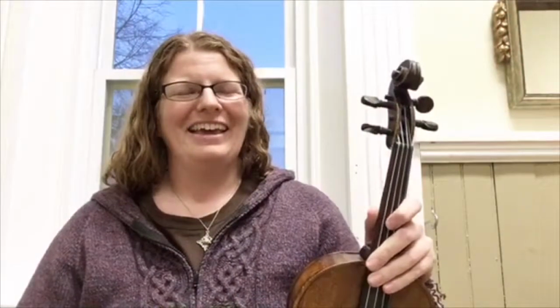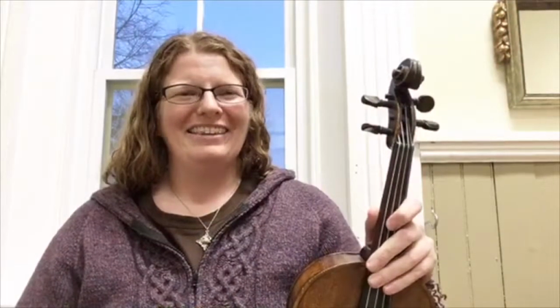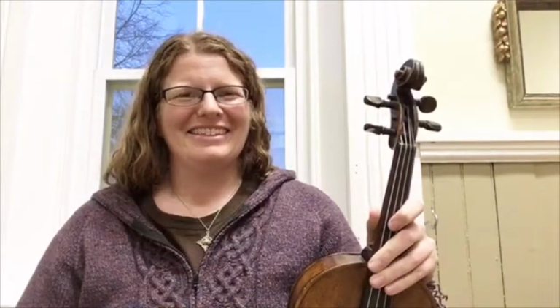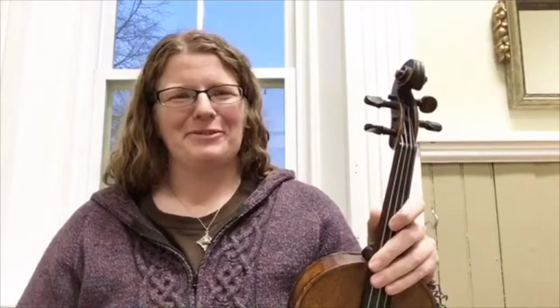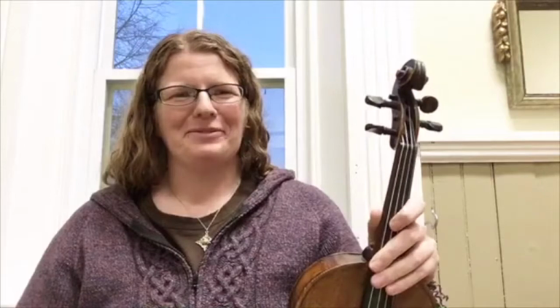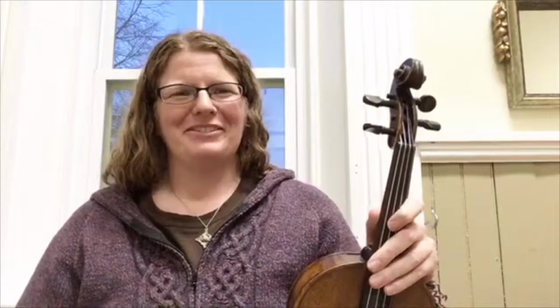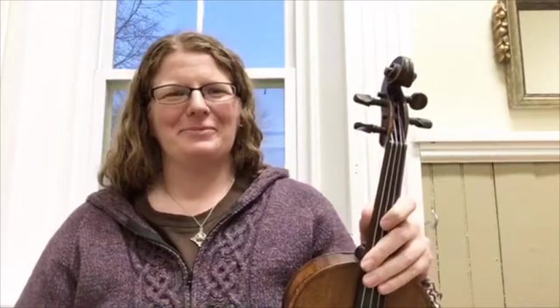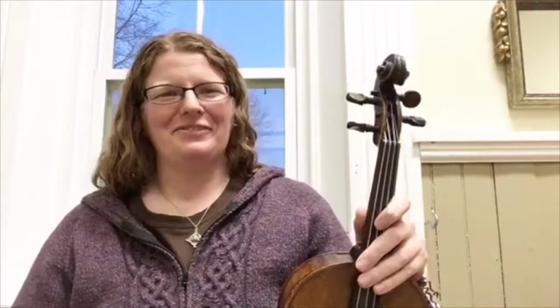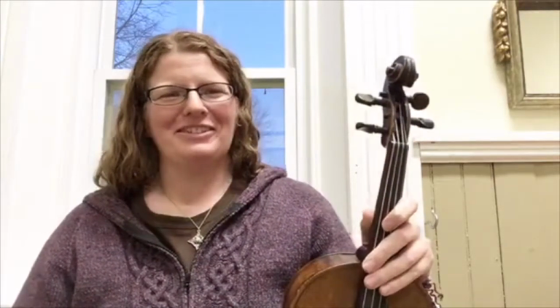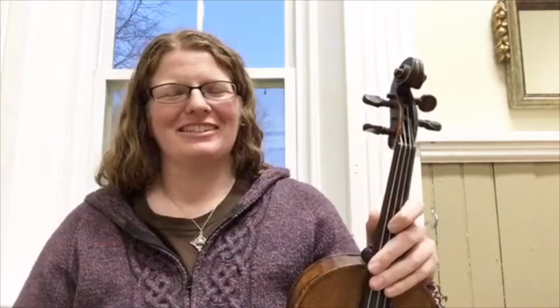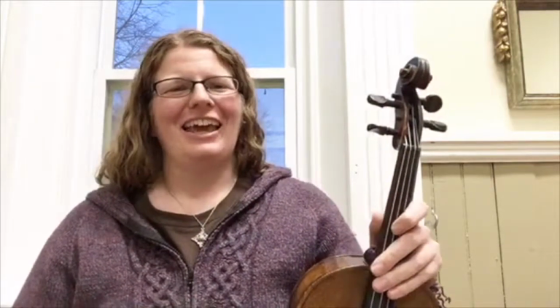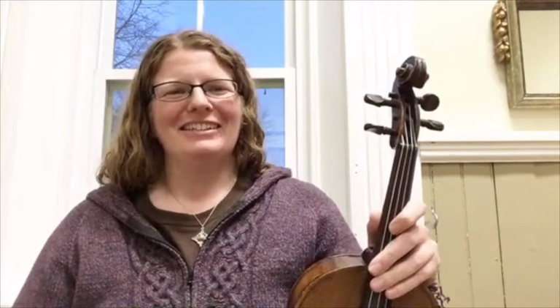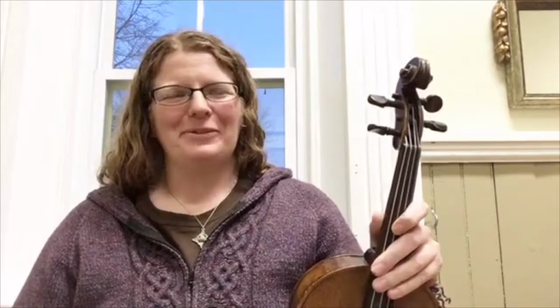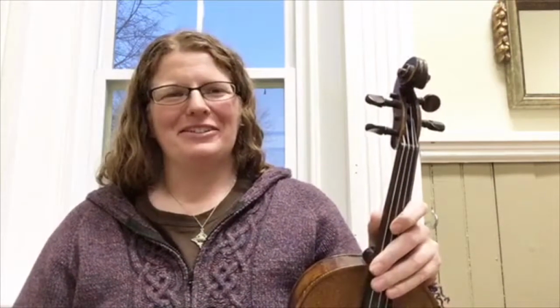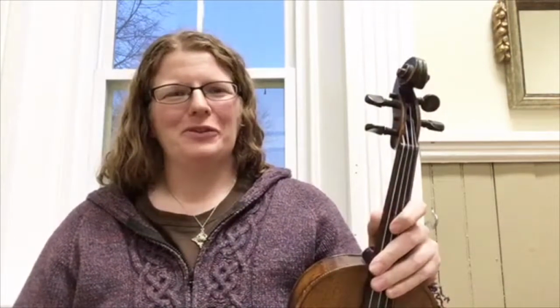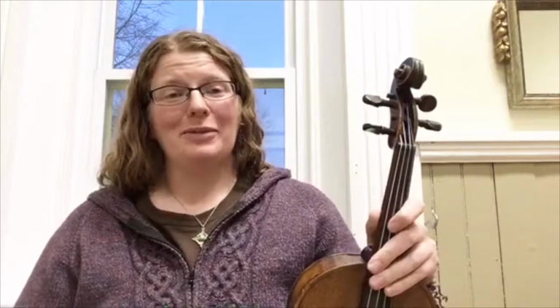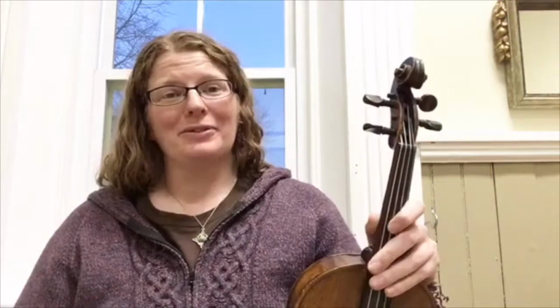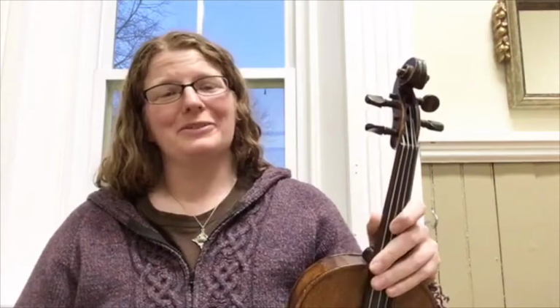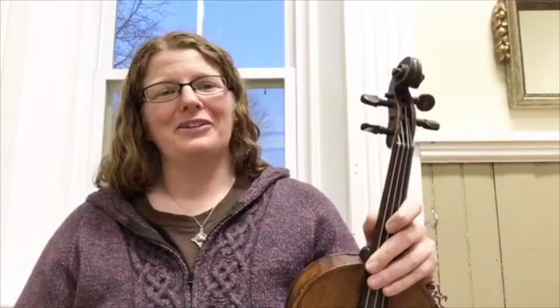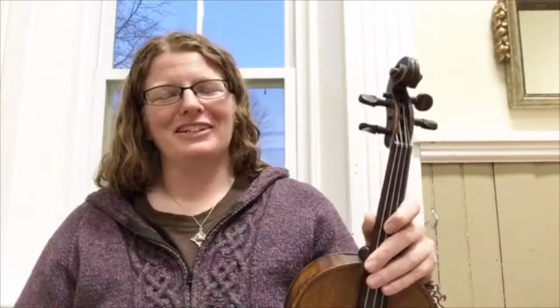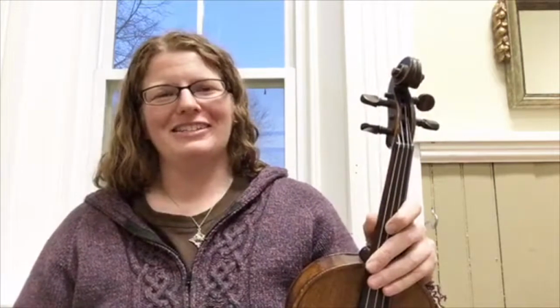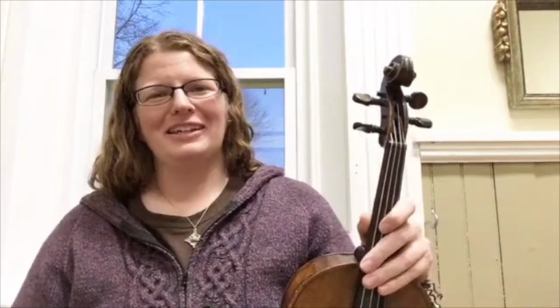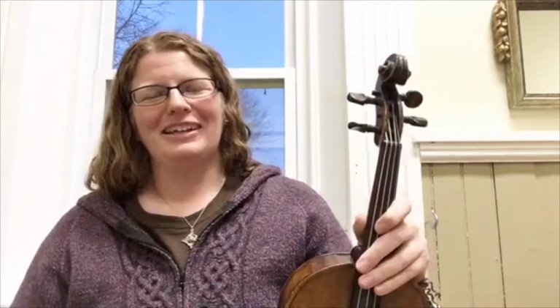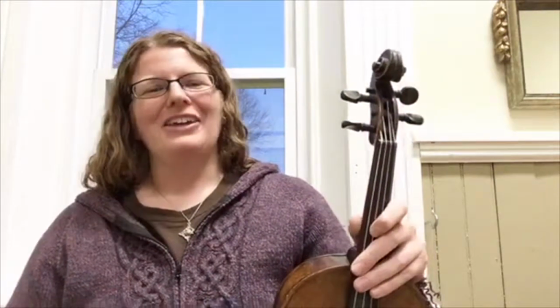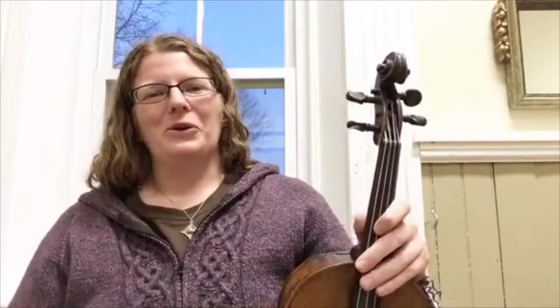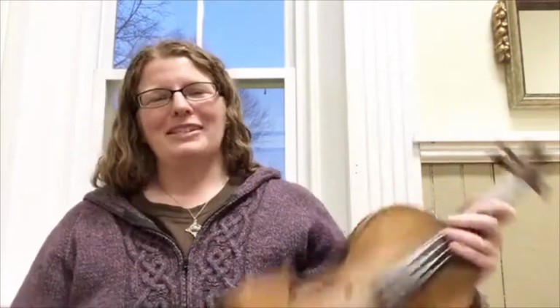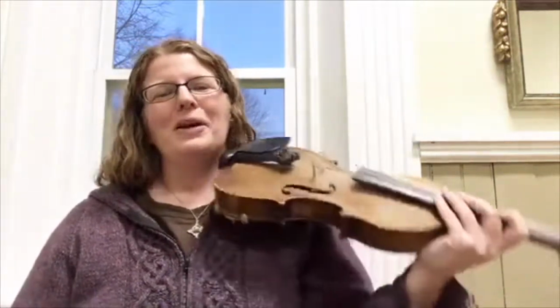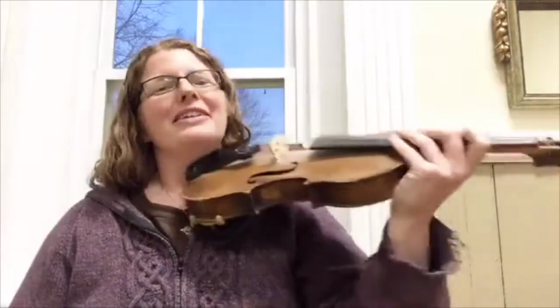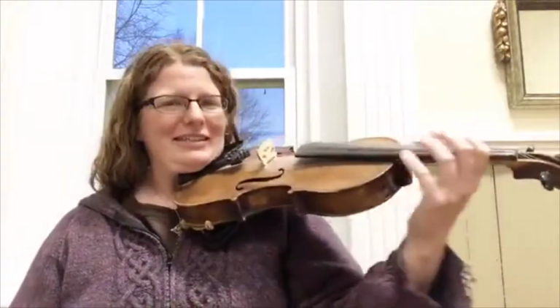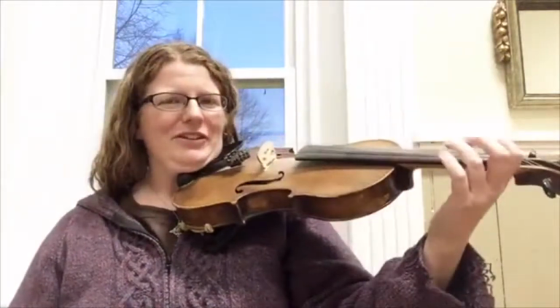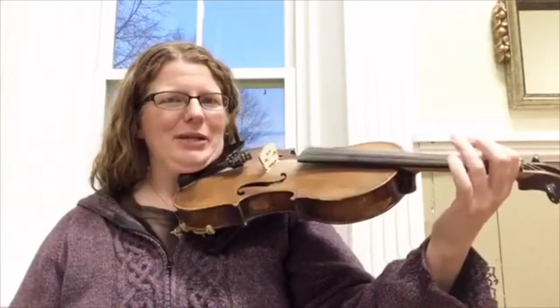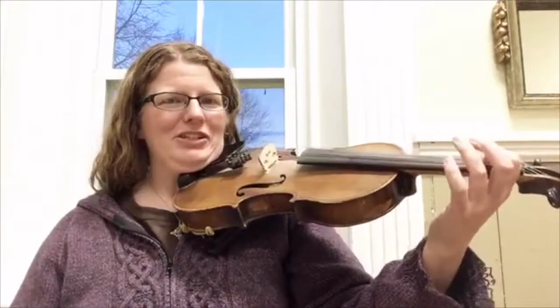Hi there, this is Katherine Mahler with another installment of tips and tricks. Today I want to give you three more reasons why your fiddle is squeaking.